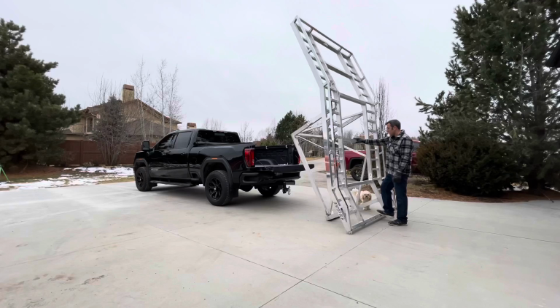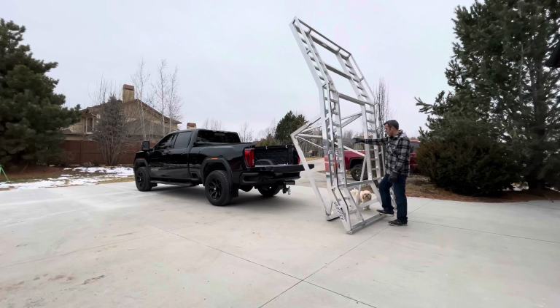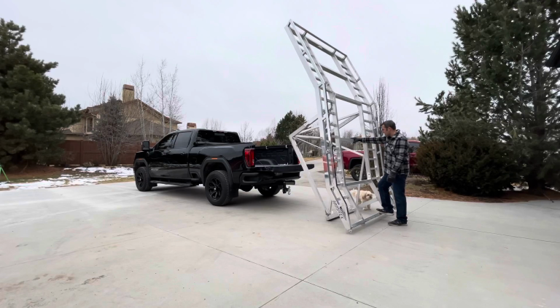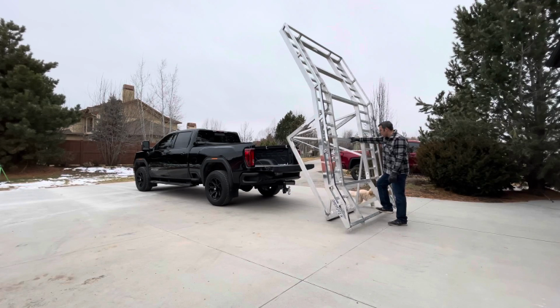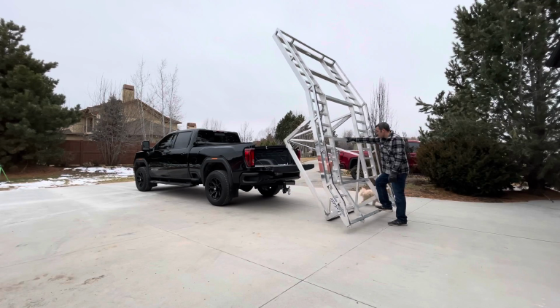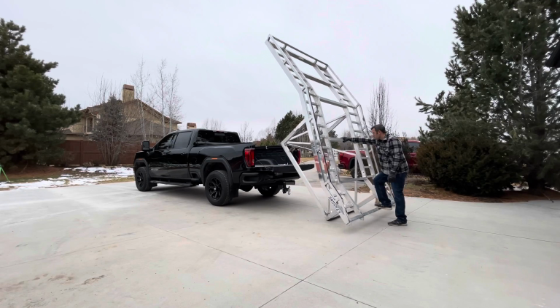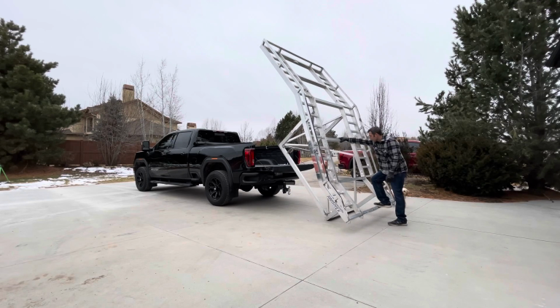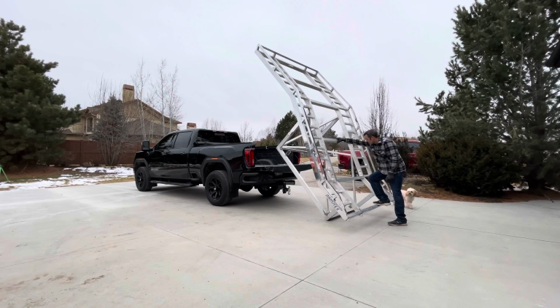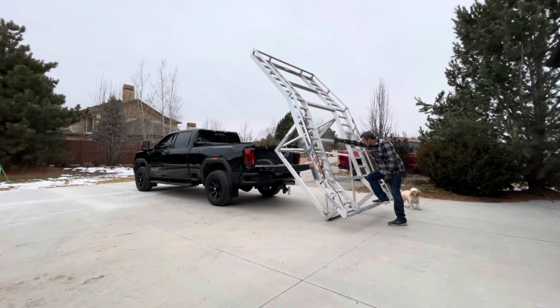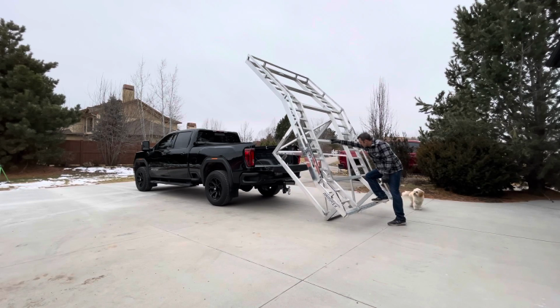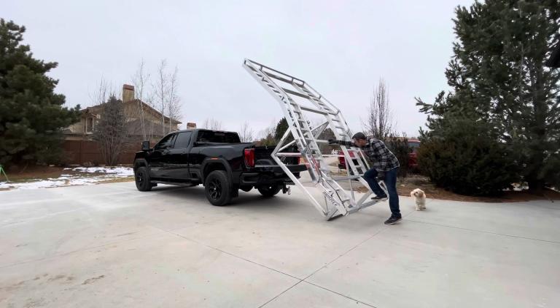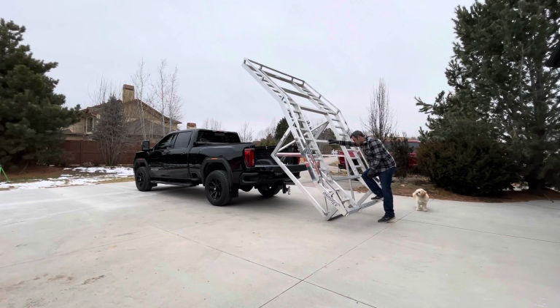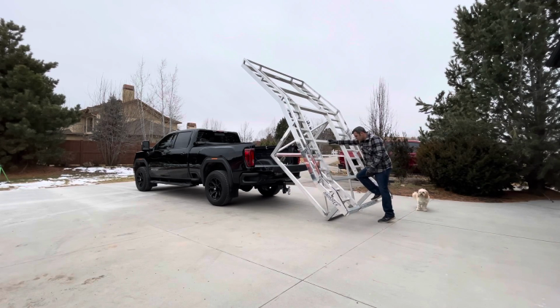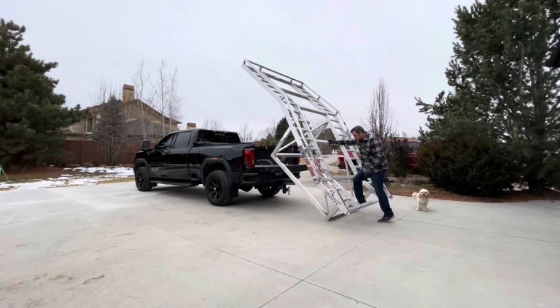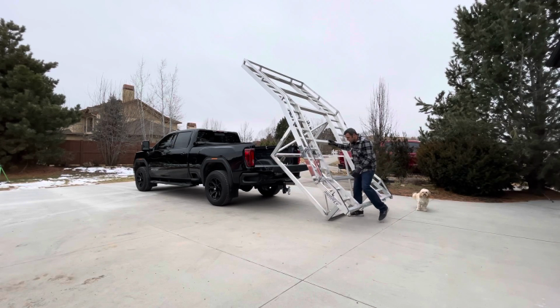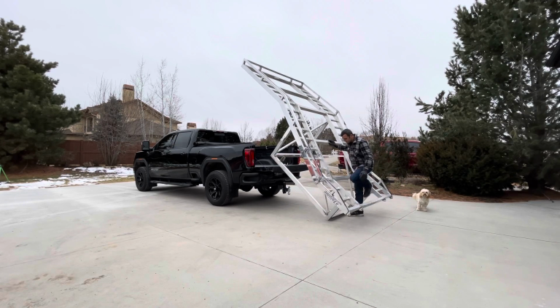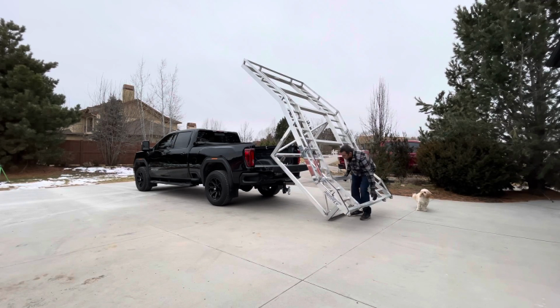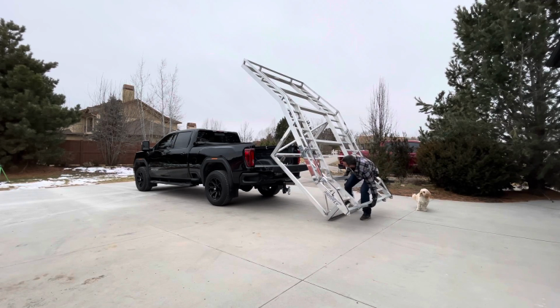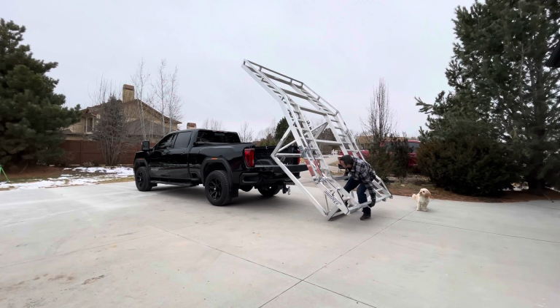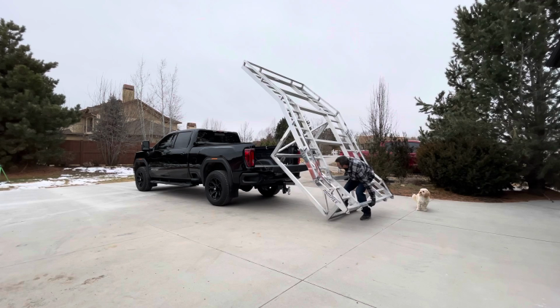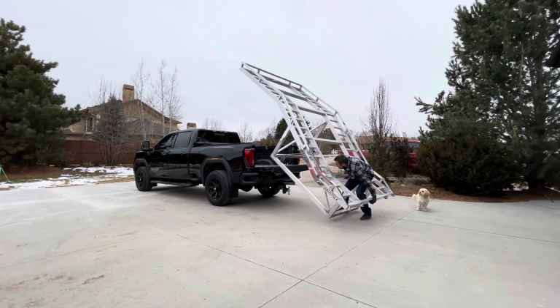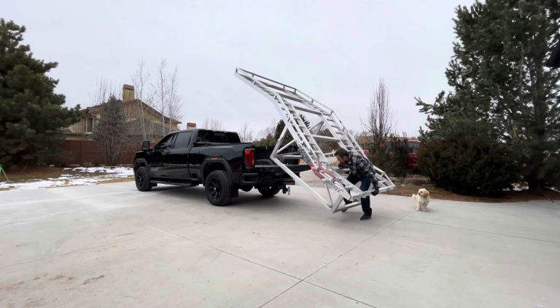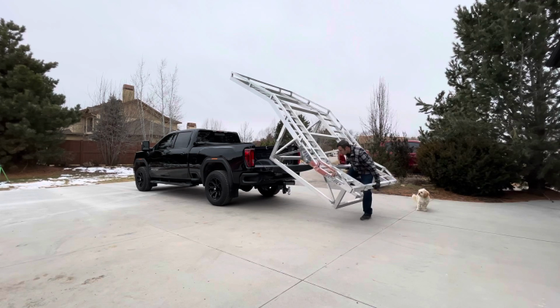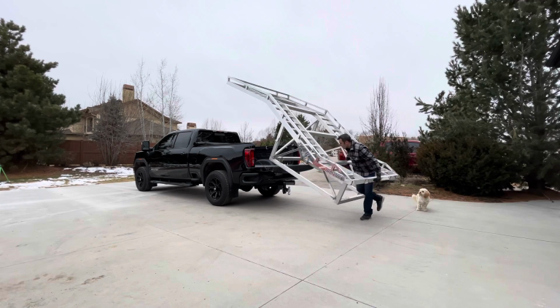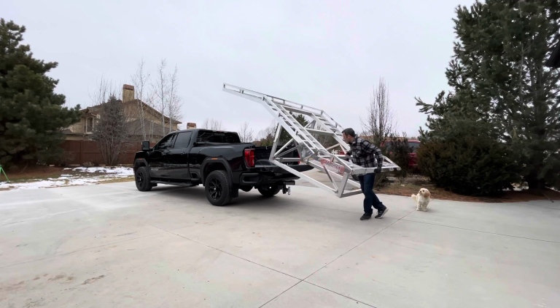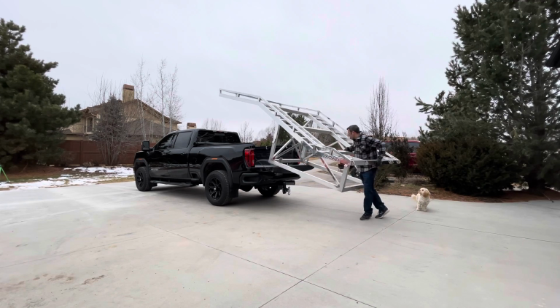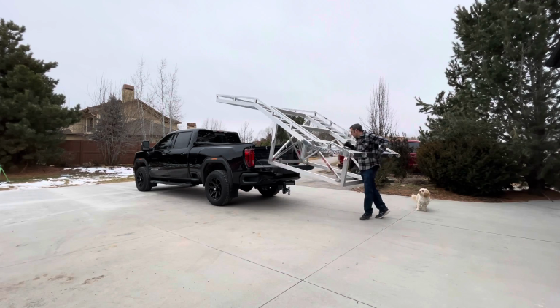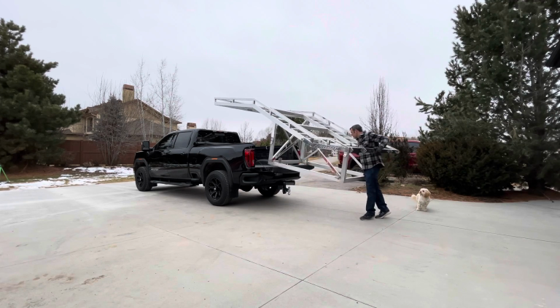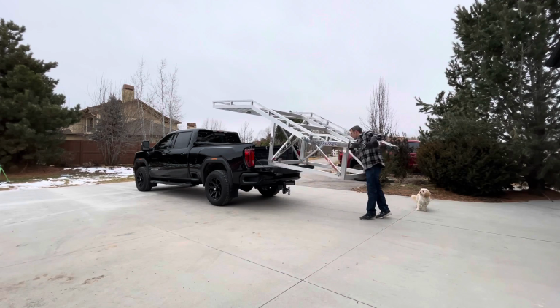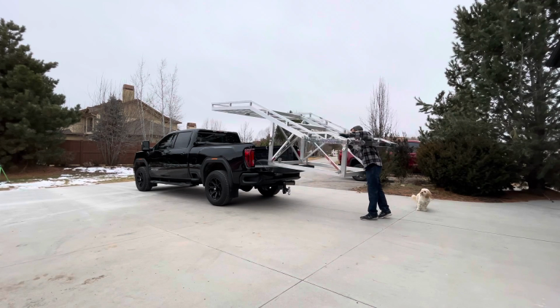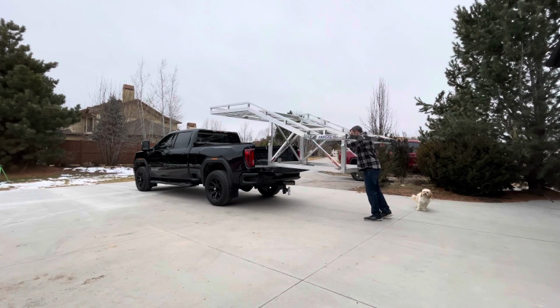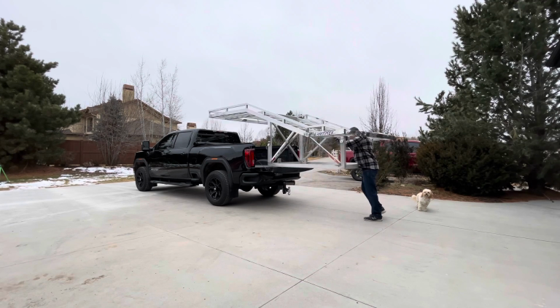Hey guys, we're just going to do a loading video of the RampTech UTV deck into the back of a pickup bed, just to kind of show you how easy it really is. This aluminum deck is almost 200 pounds lighter than our standard steel model.